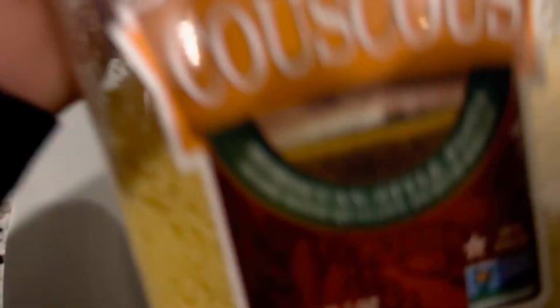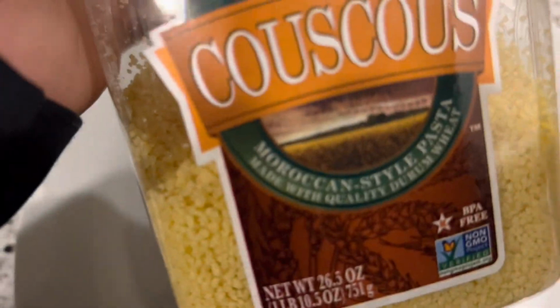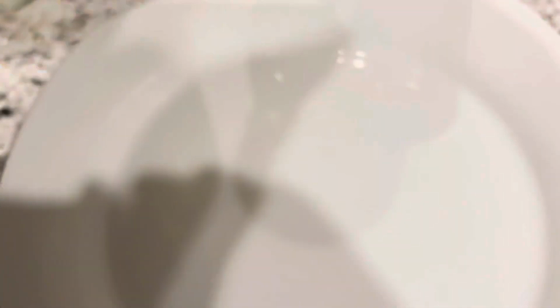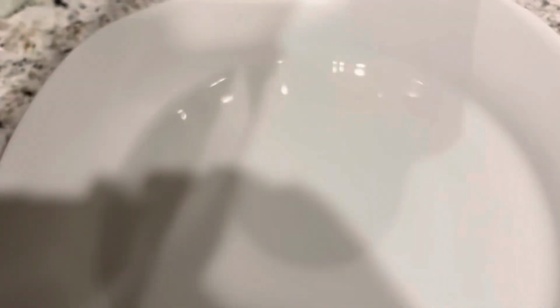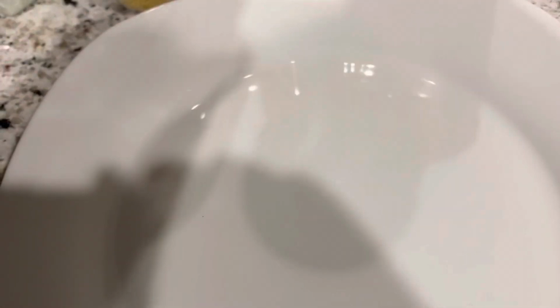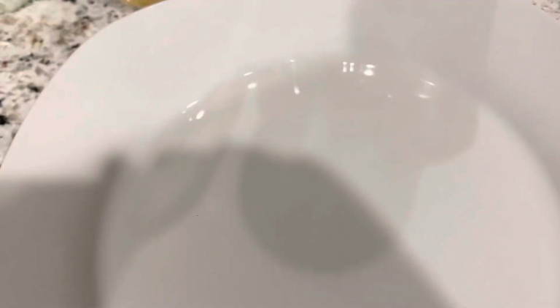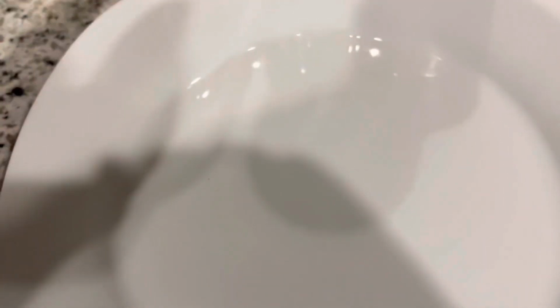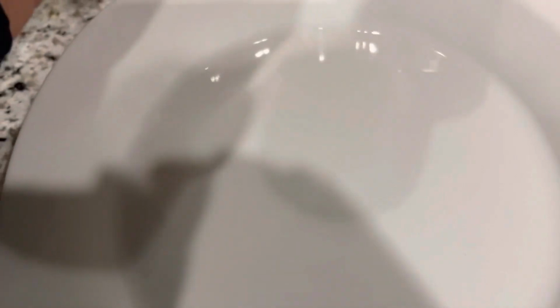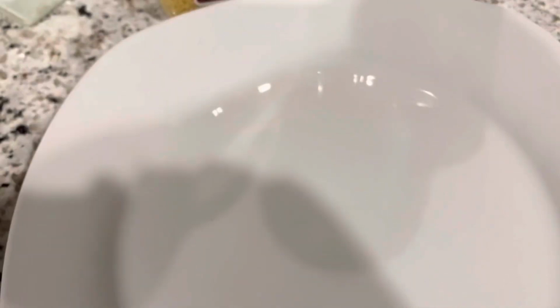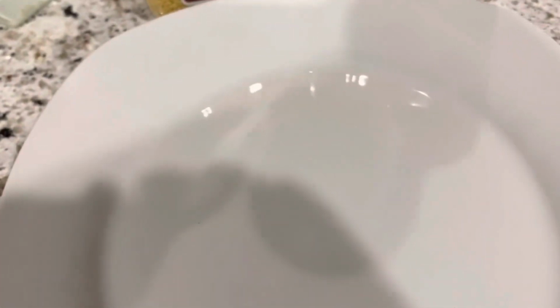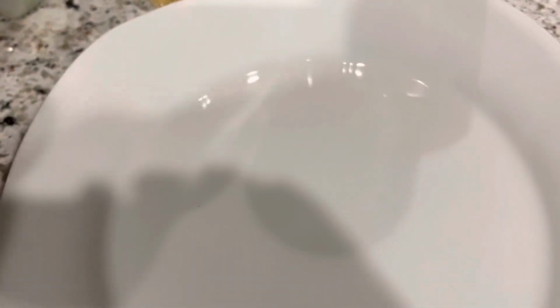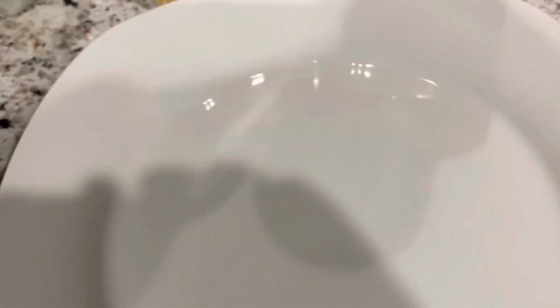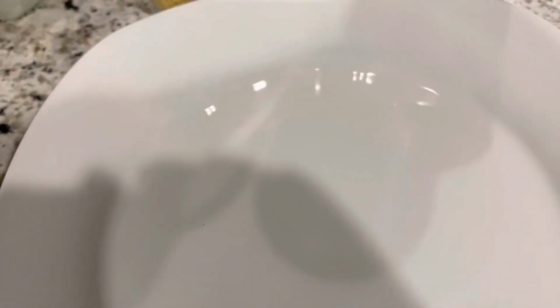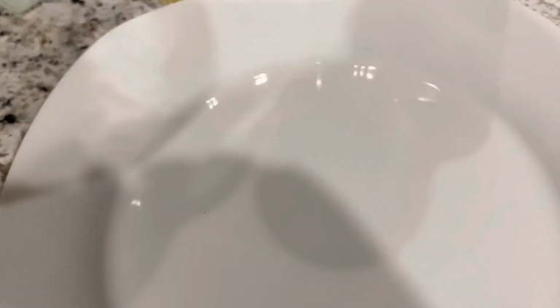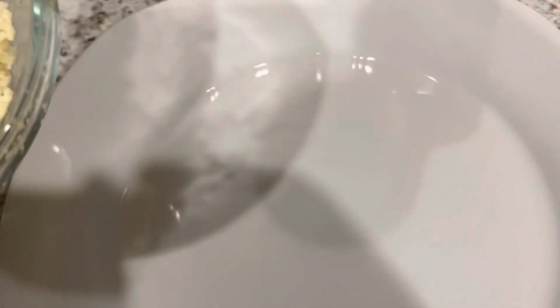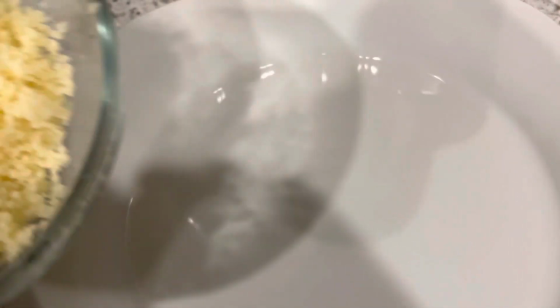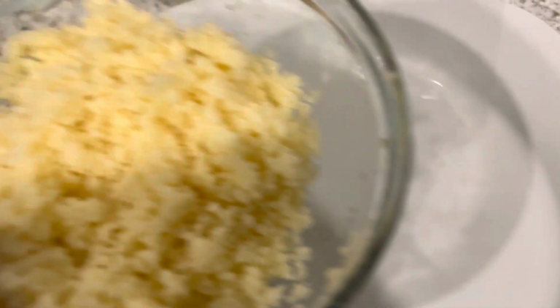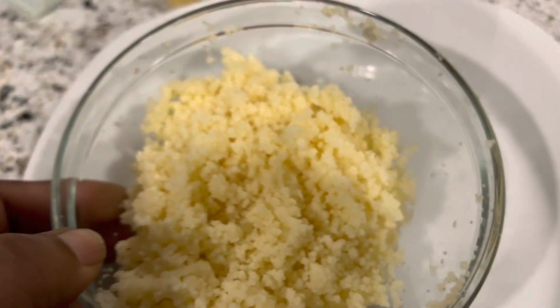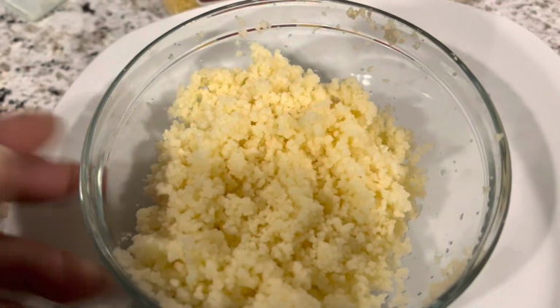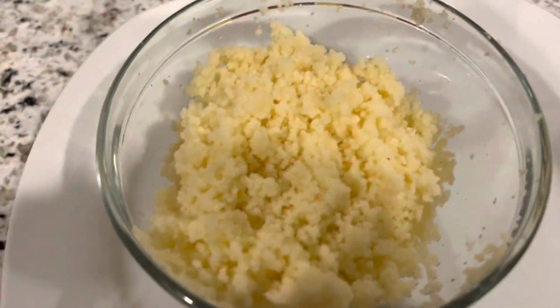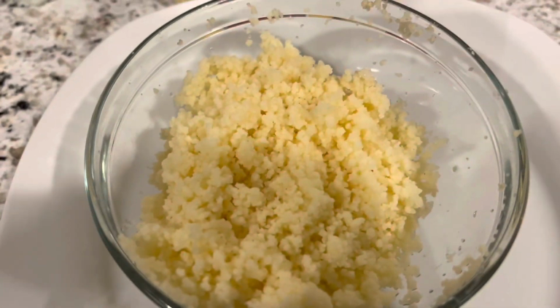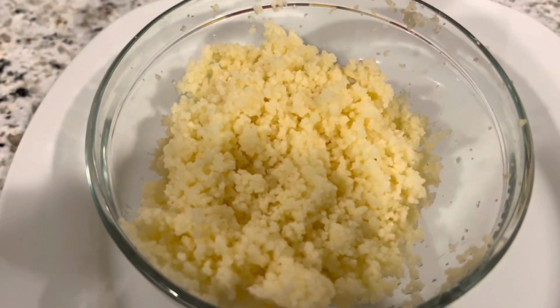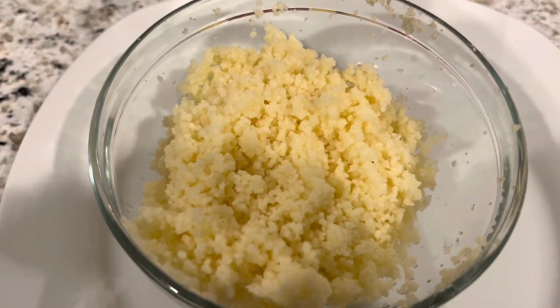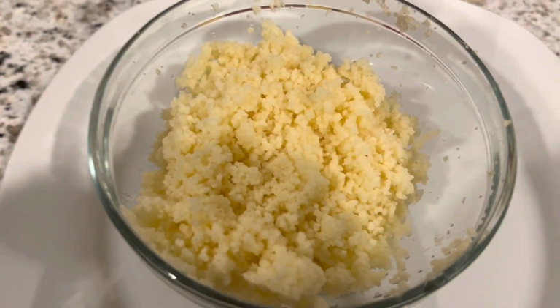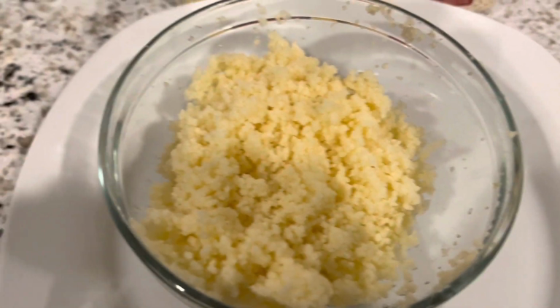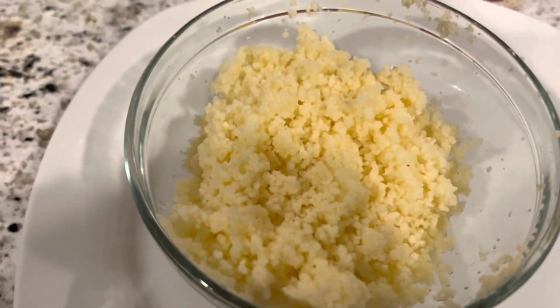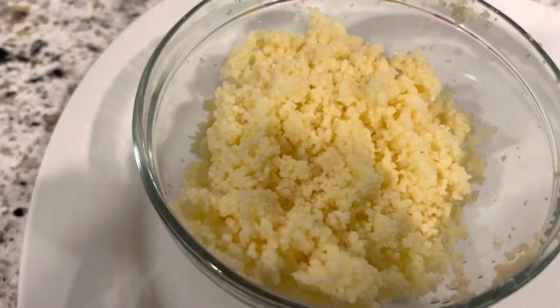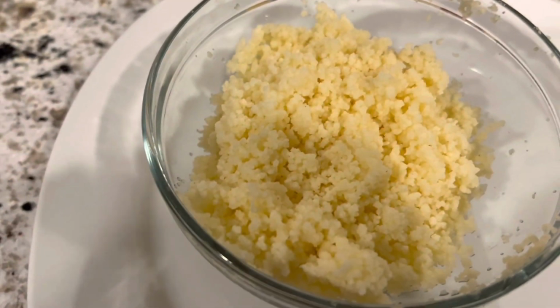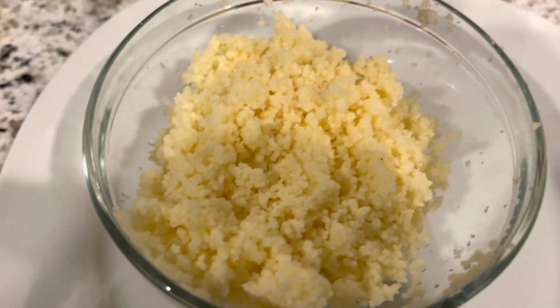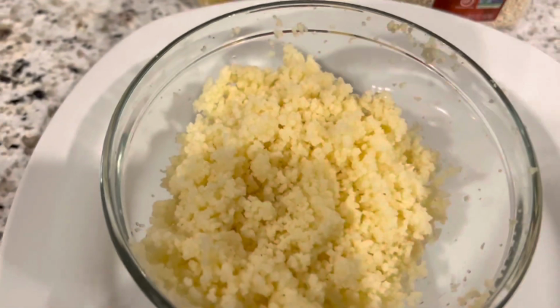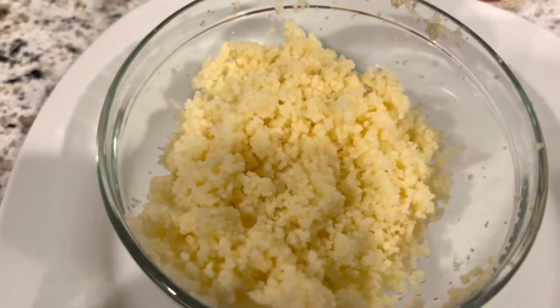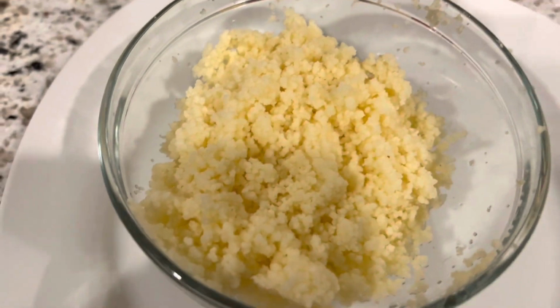One of the things I've been noticing is that people make couscous but it almost seems like they make it mushy. It's not supposed to be mushy. These are natural grains so it should be fluffy — you don't even really have to cook them.